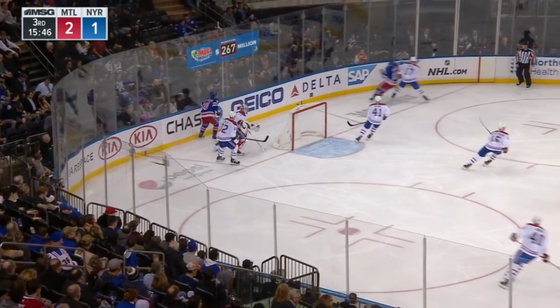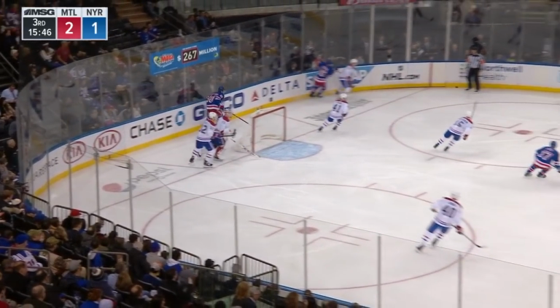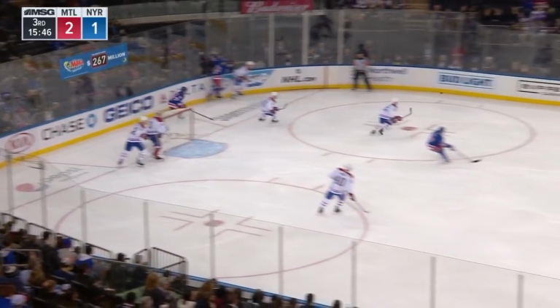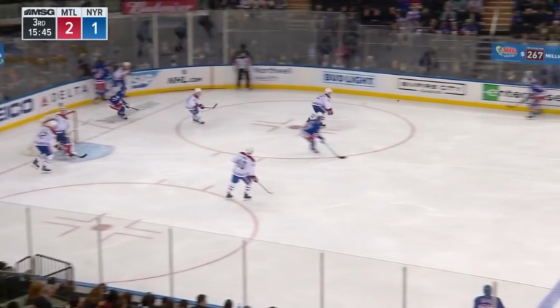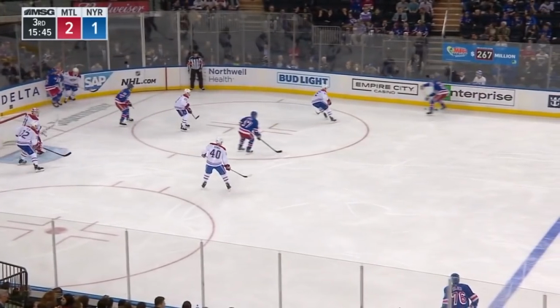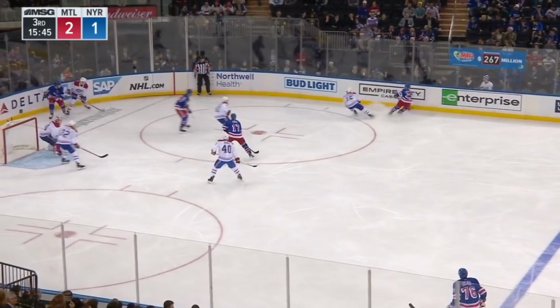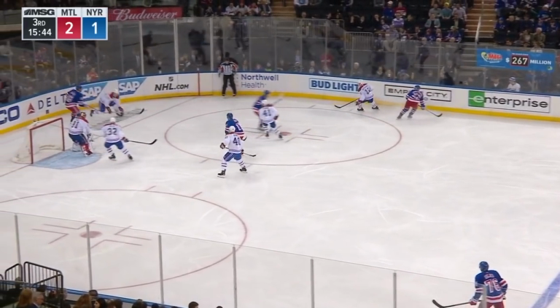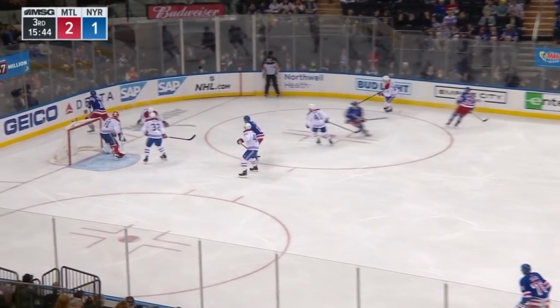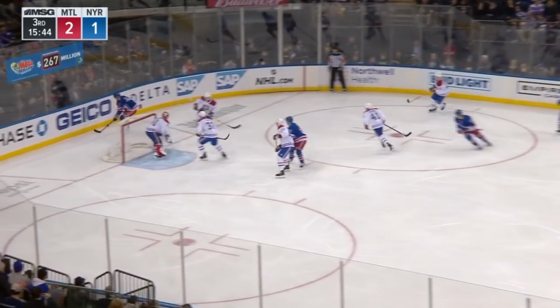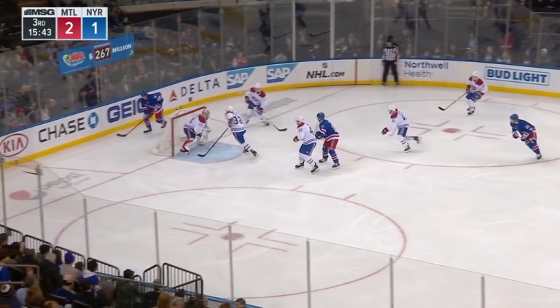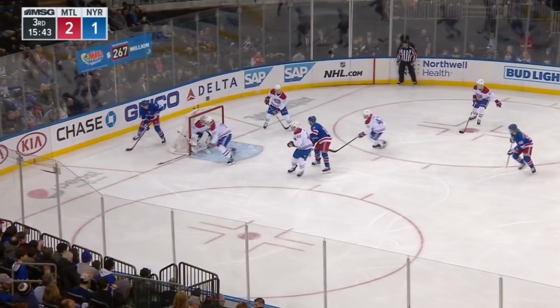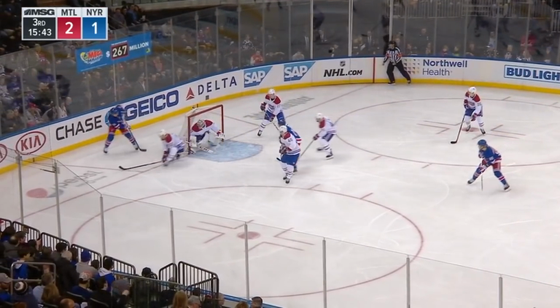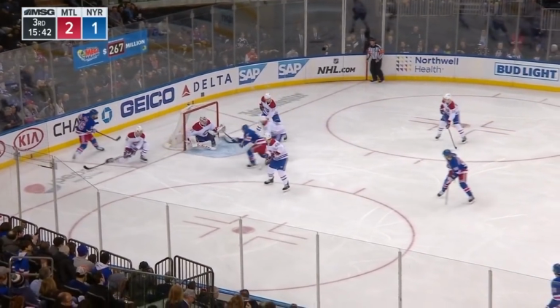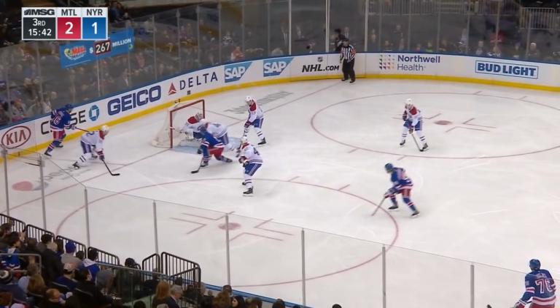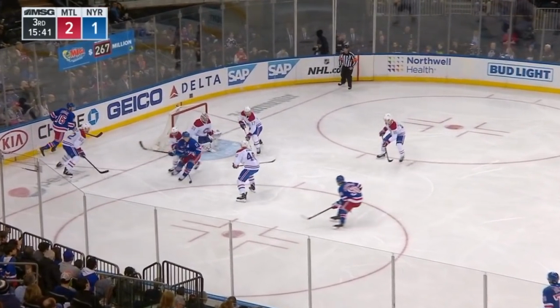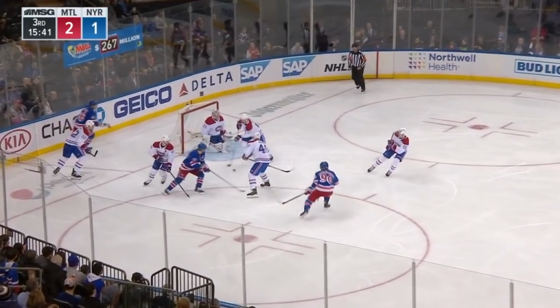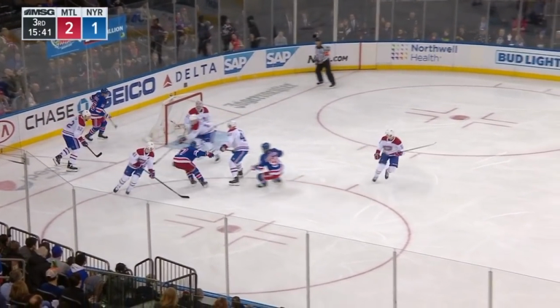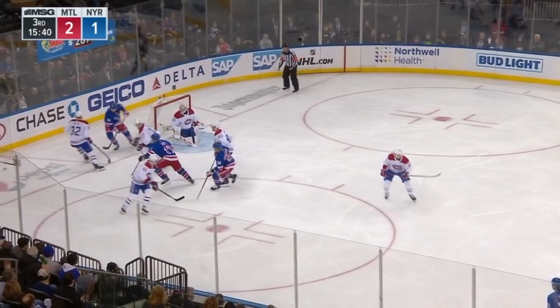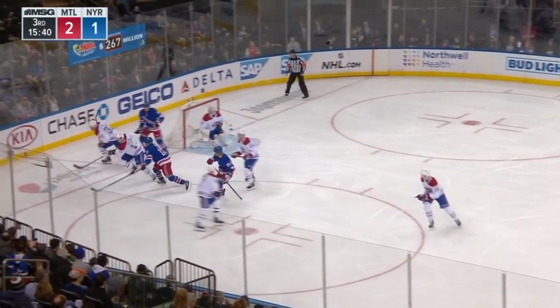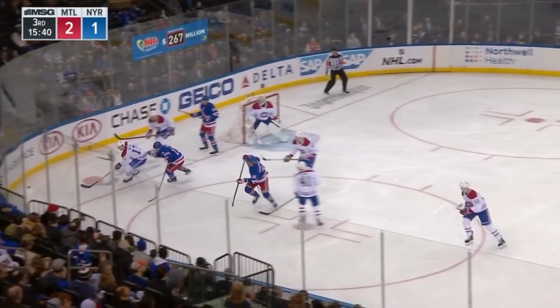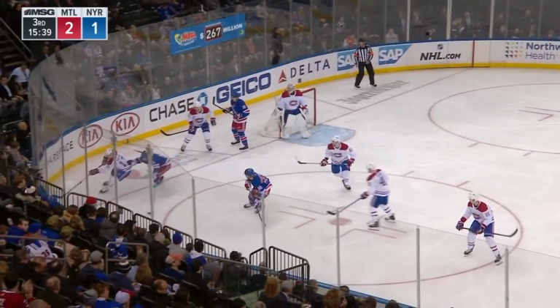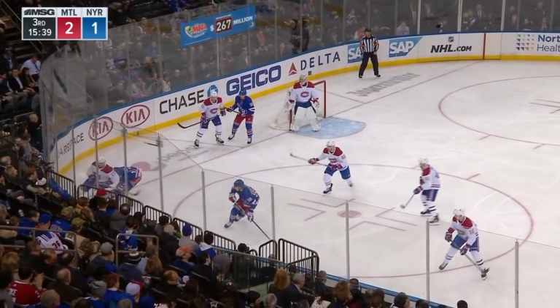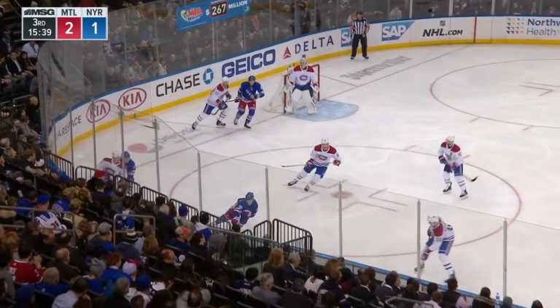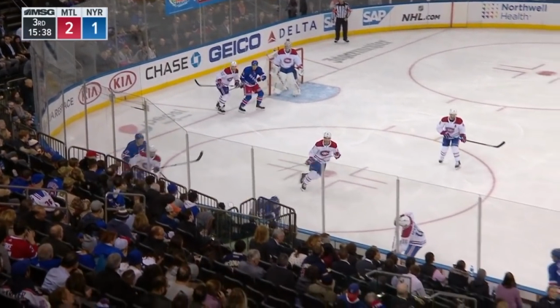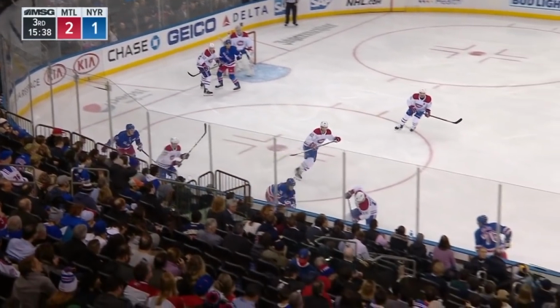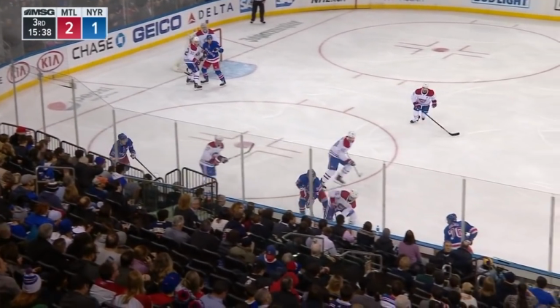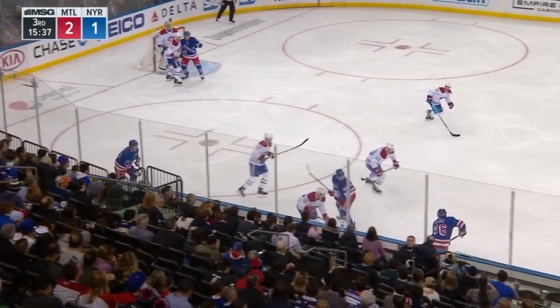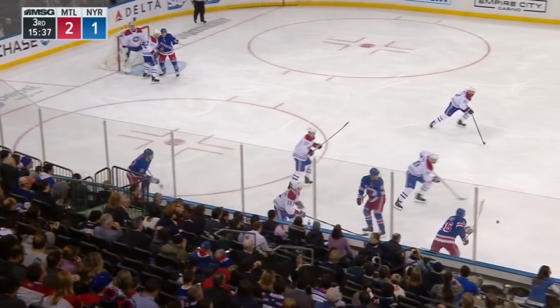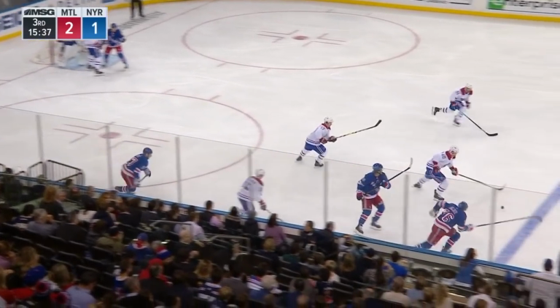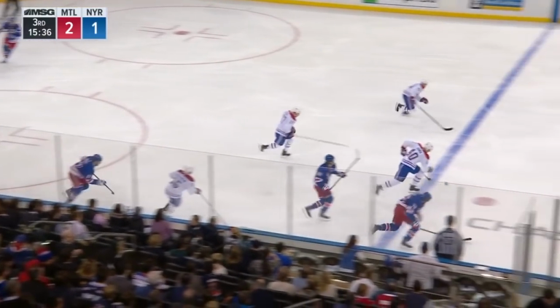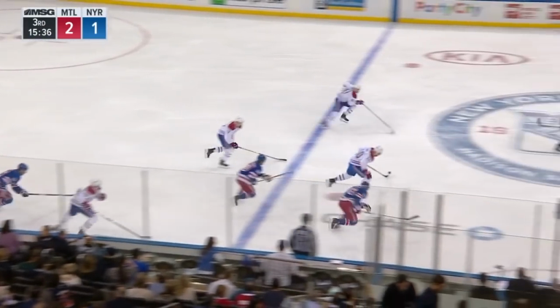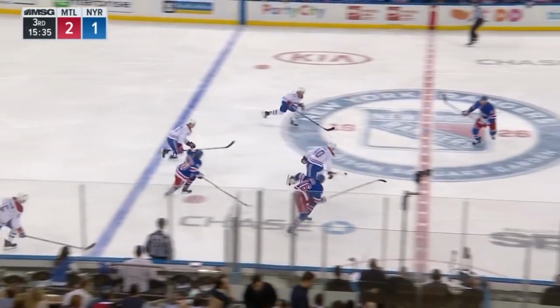Low around the boards. Shattenkirk steps up. Strome in front — saved by Price. Oh man, another great save by Carey Price.